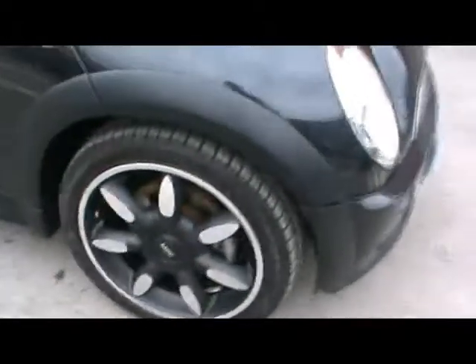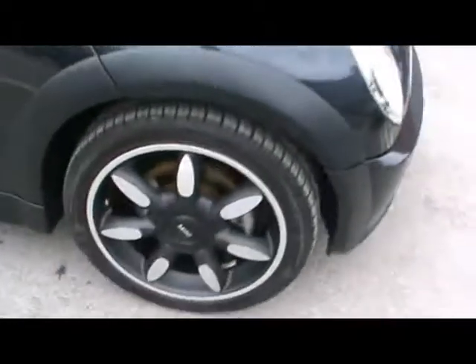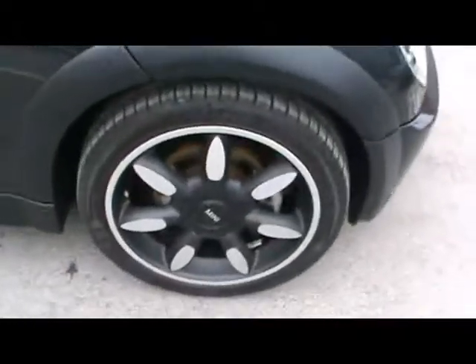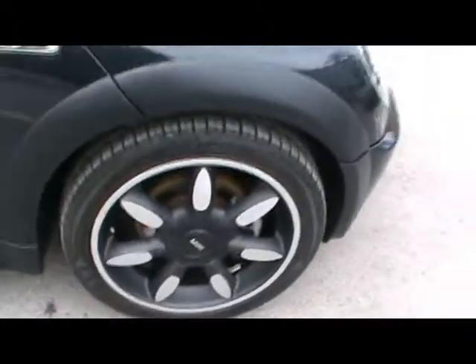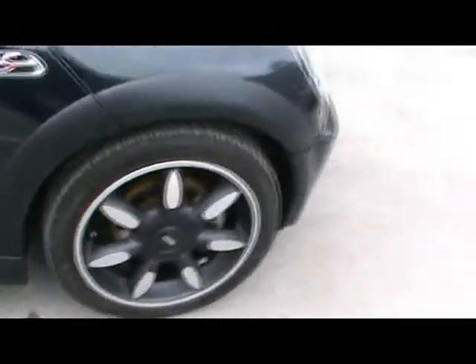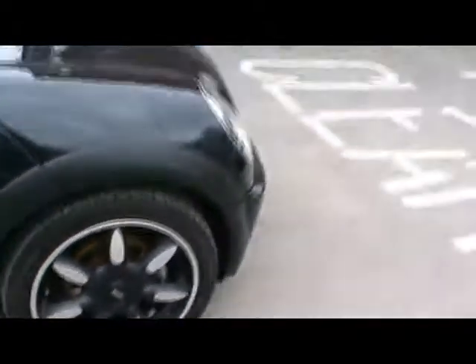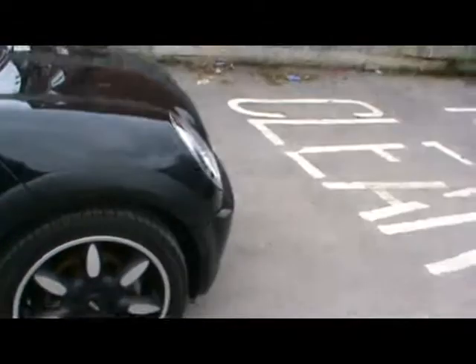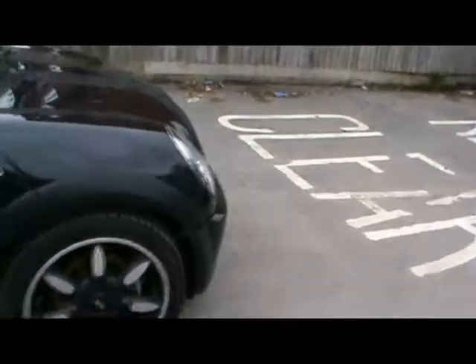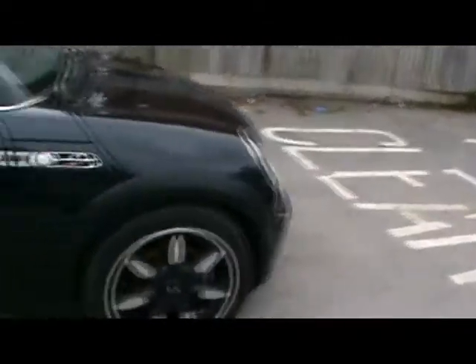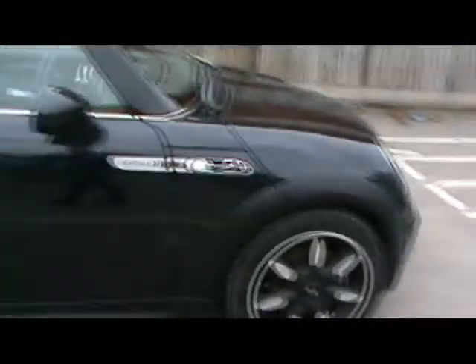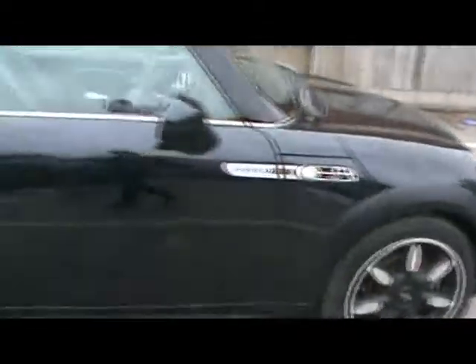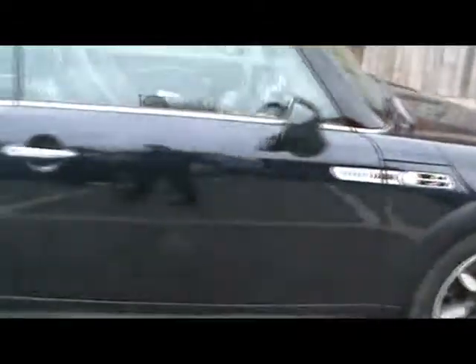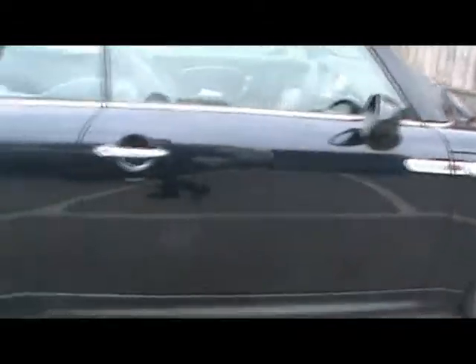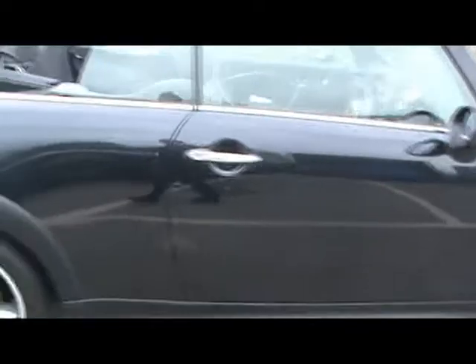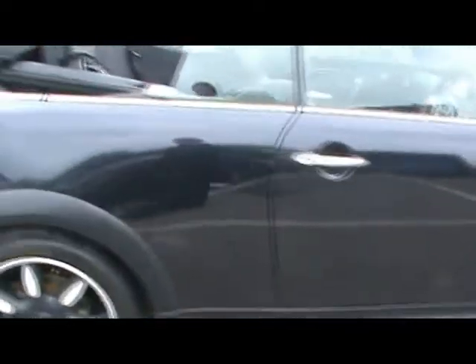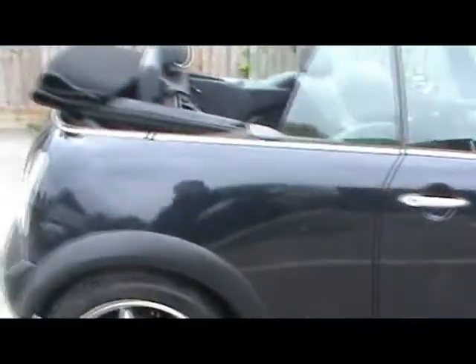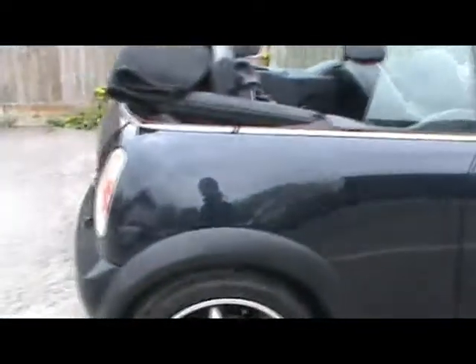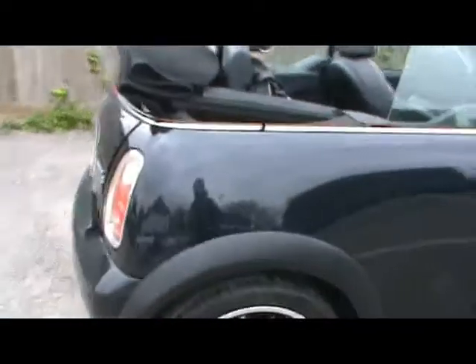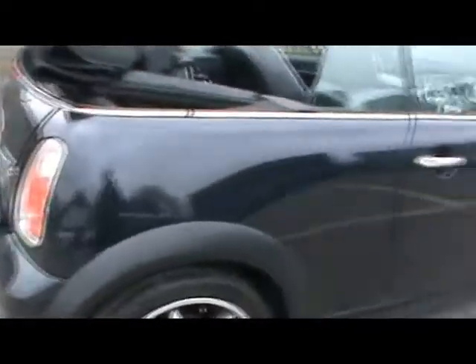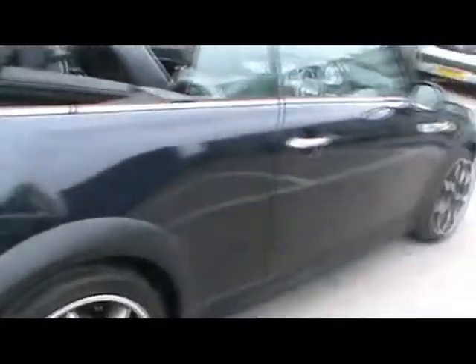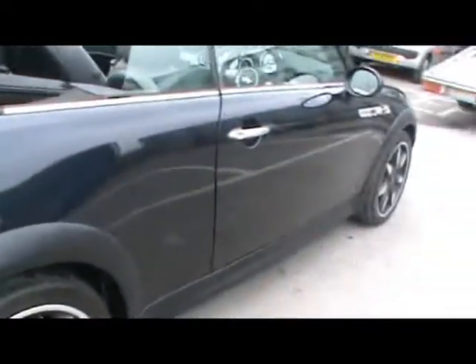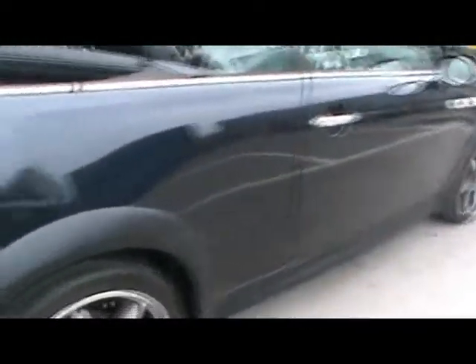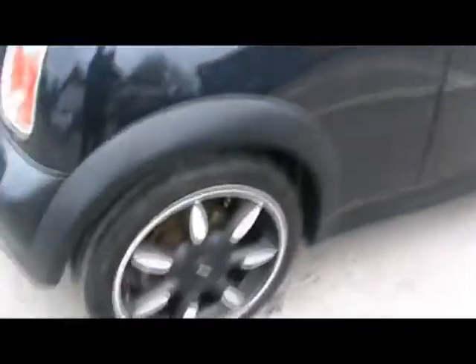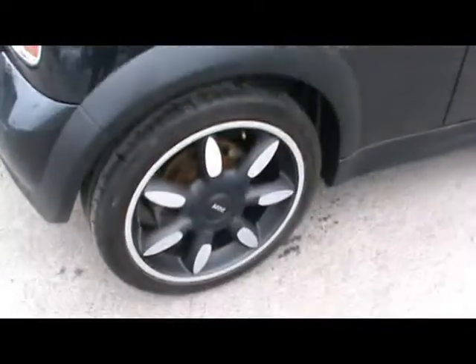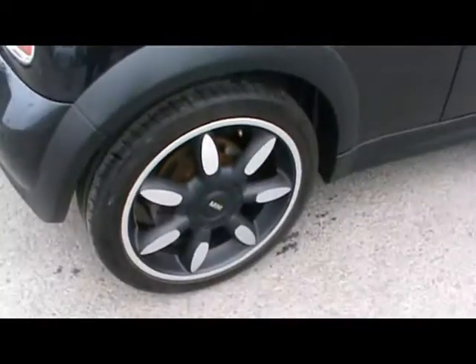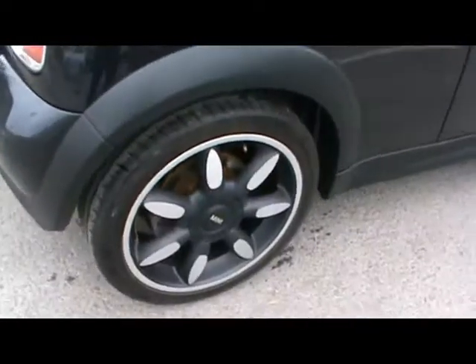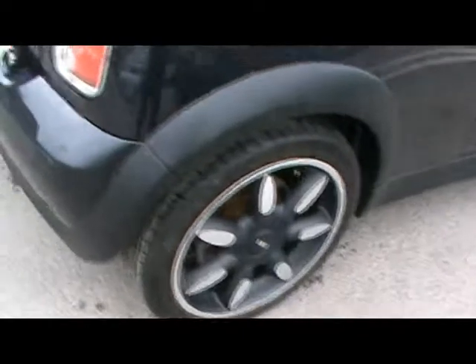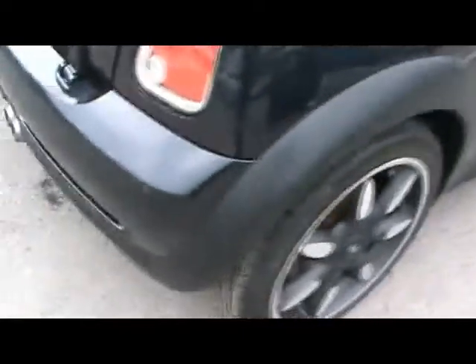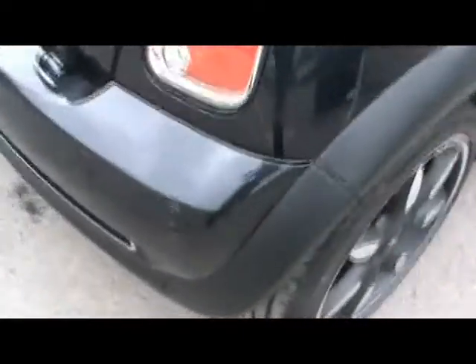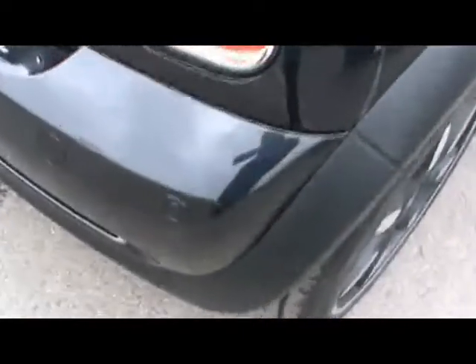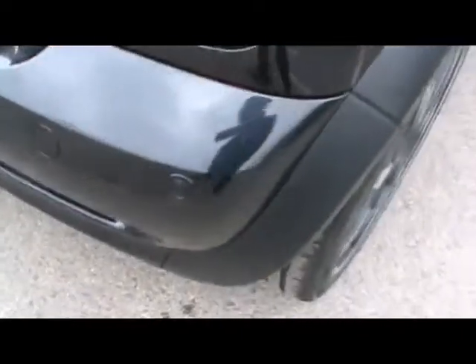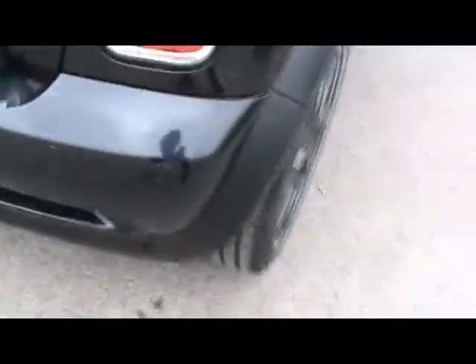You'll notice things such as 17 inch alloy wheels, superb edition metallic paintwork, and rear parking assist sensors.